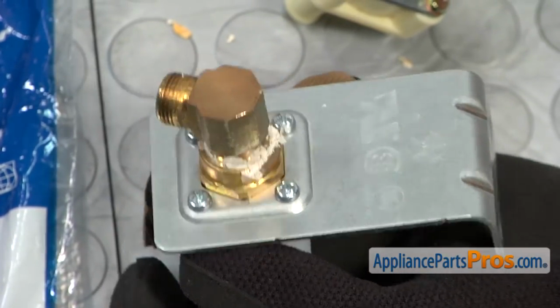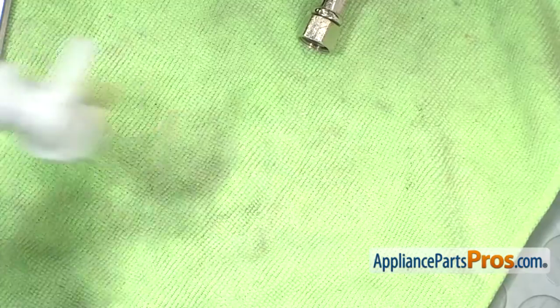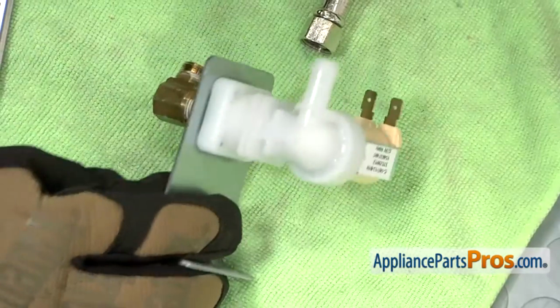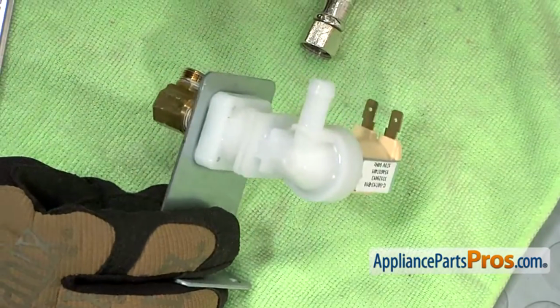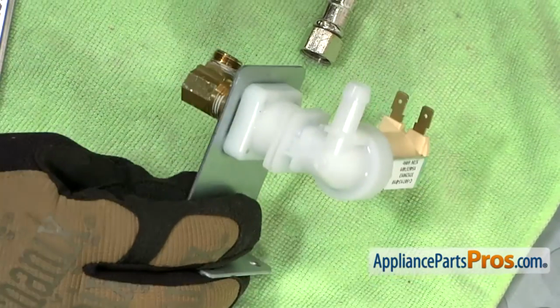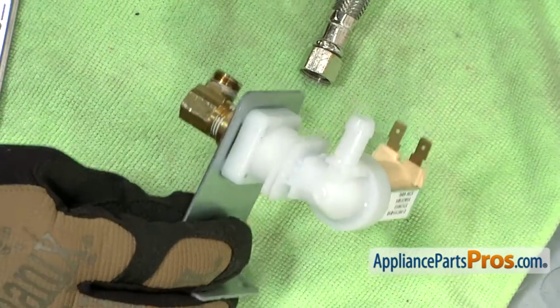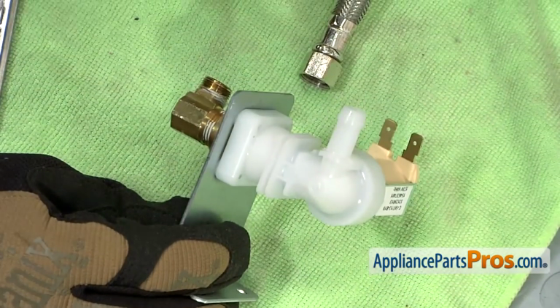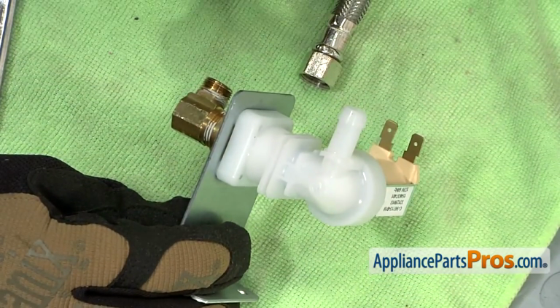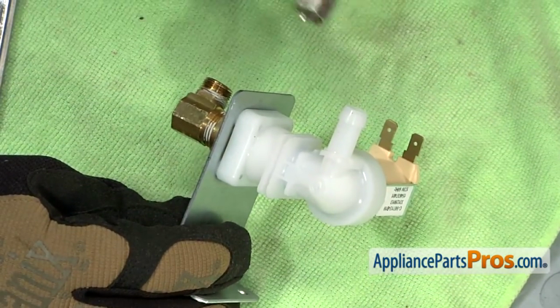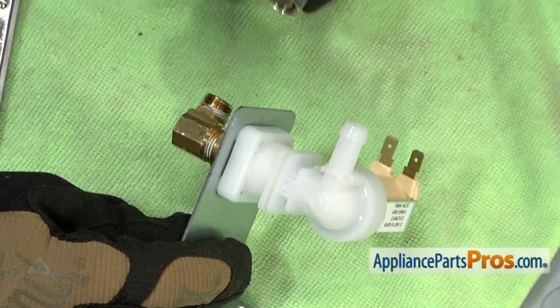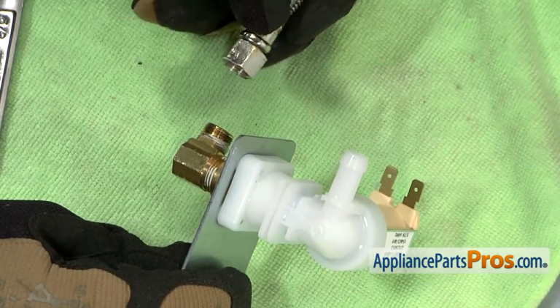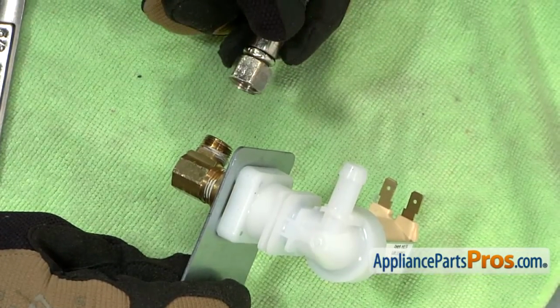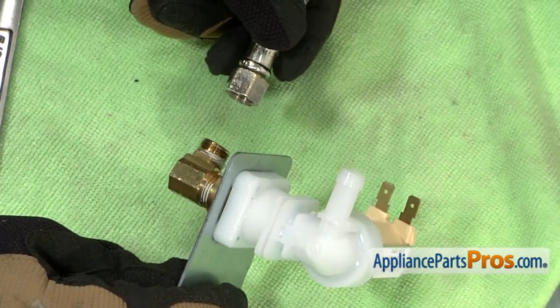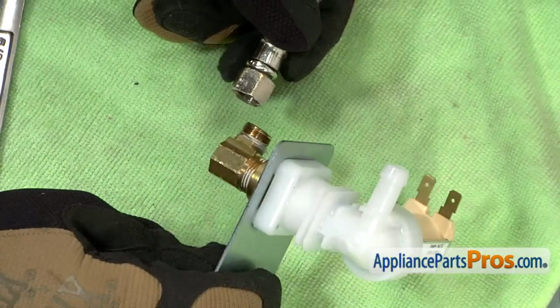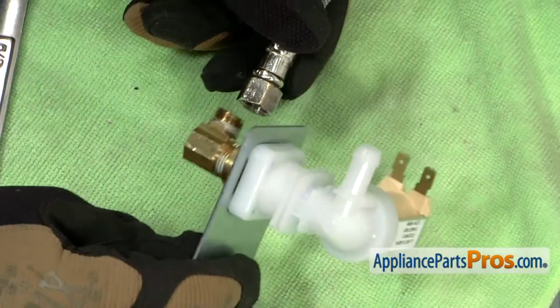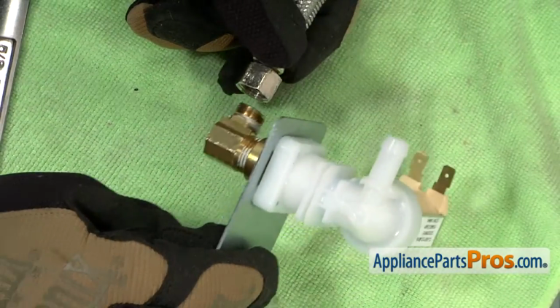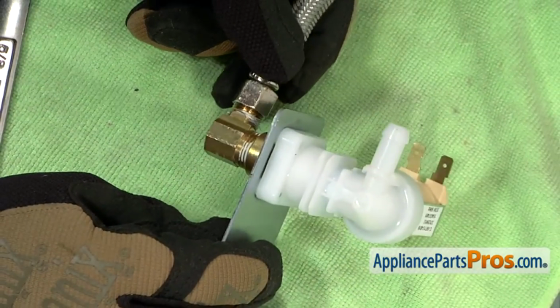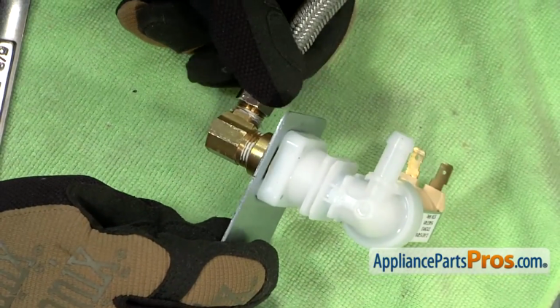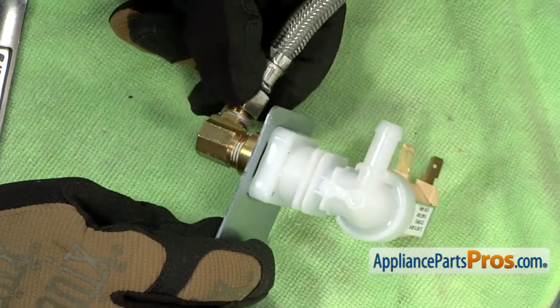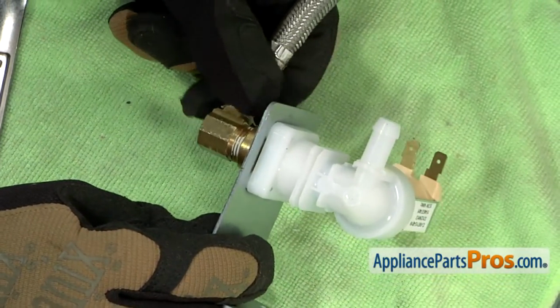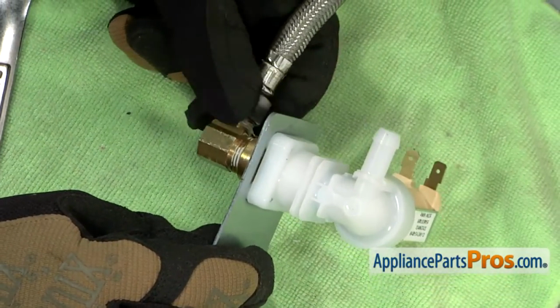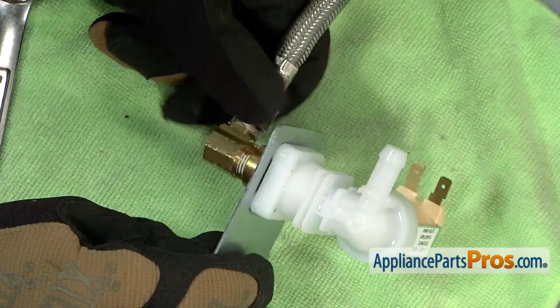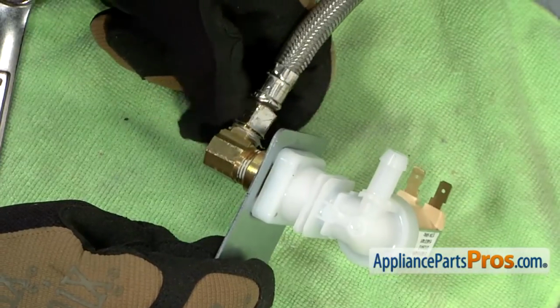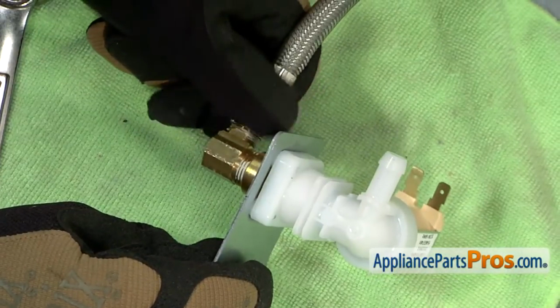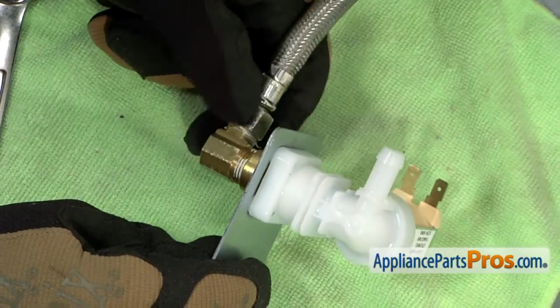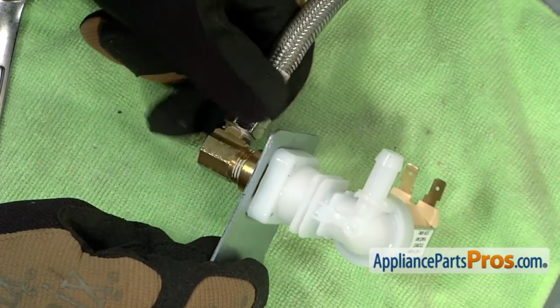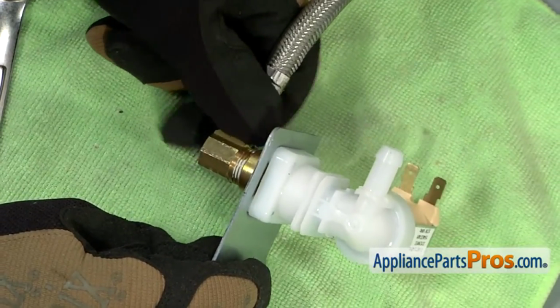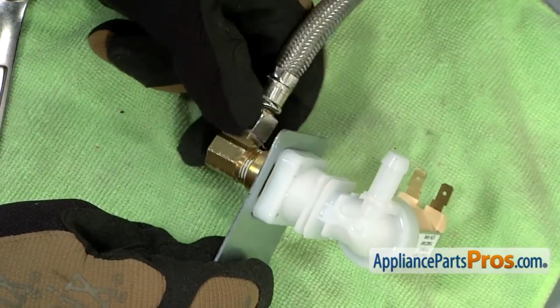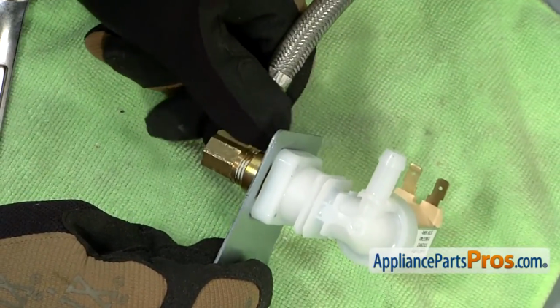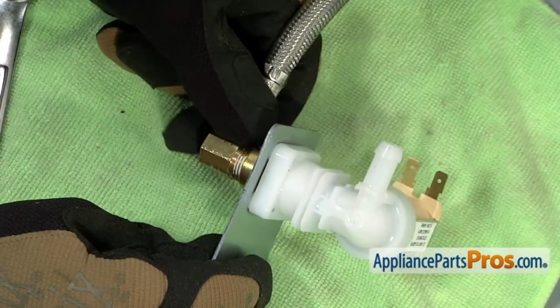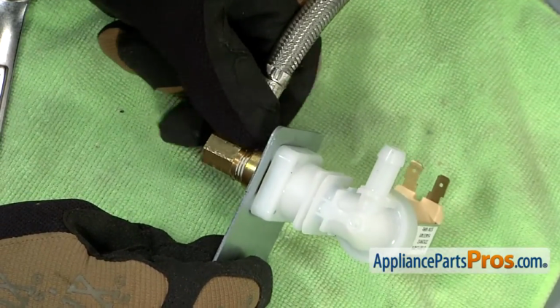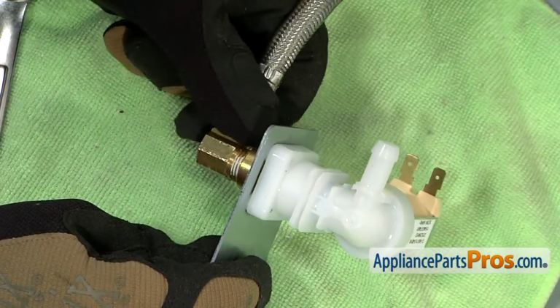Now we can put the new water inlet valve back in the dishwasher. If you have a solid copper line, you're obviously going to put the water connection on last, but we're going to tighten our flexible line down and use our 5/8 inch wrench to get a good seal.